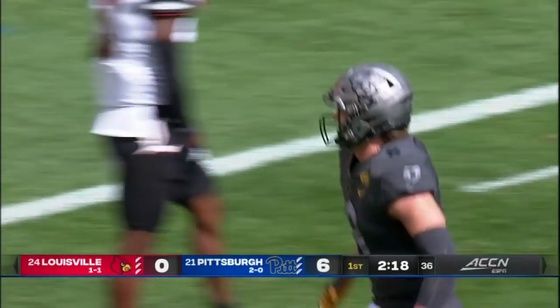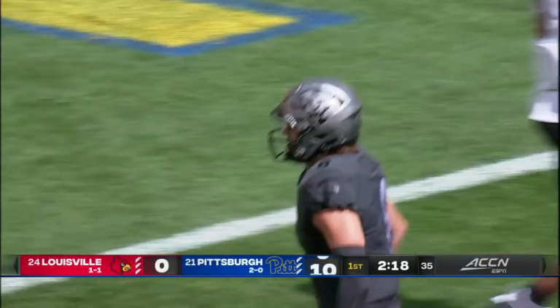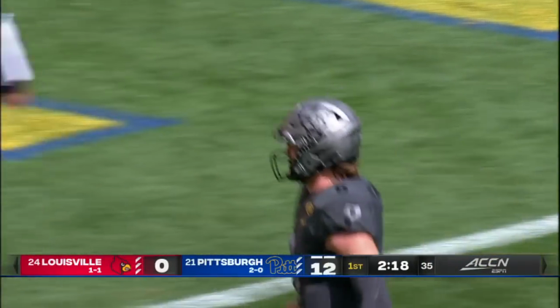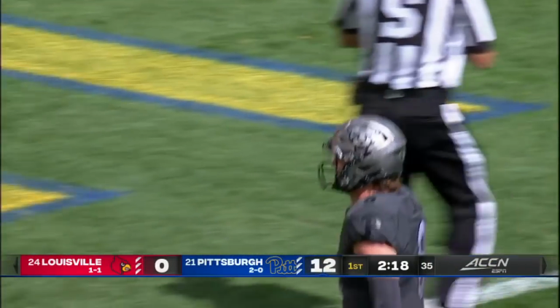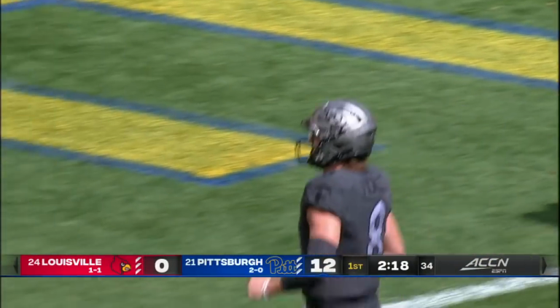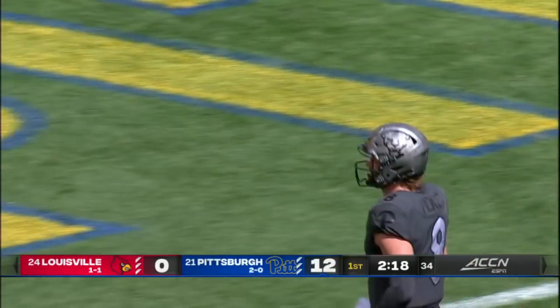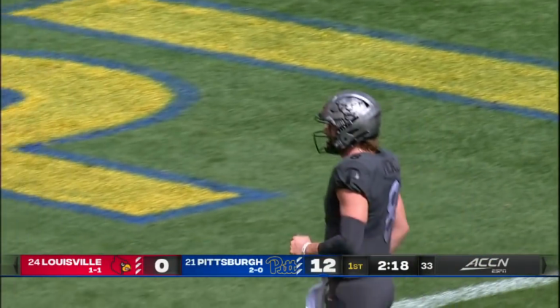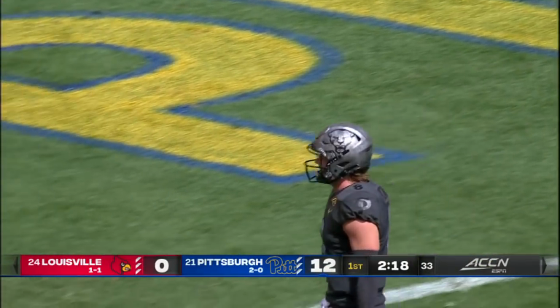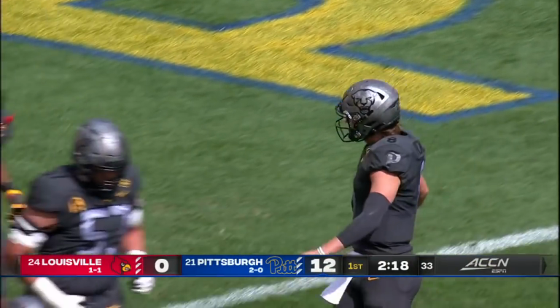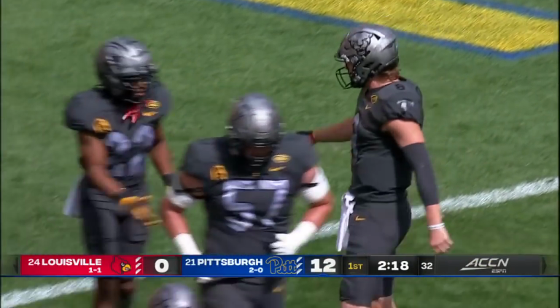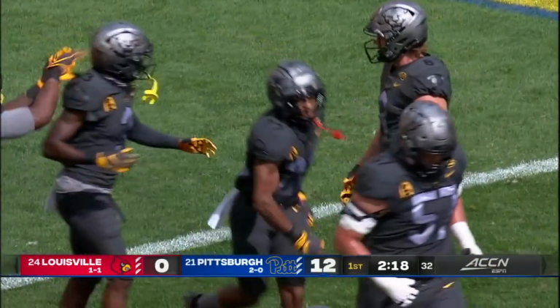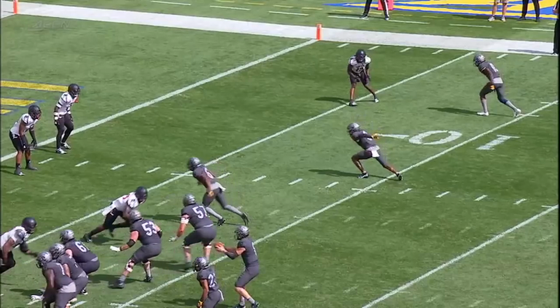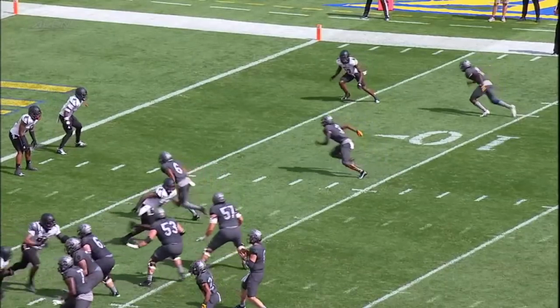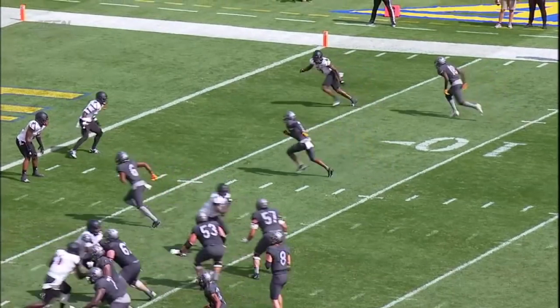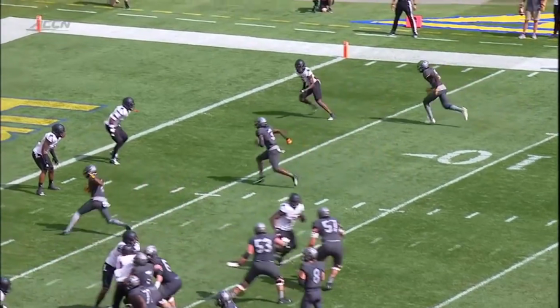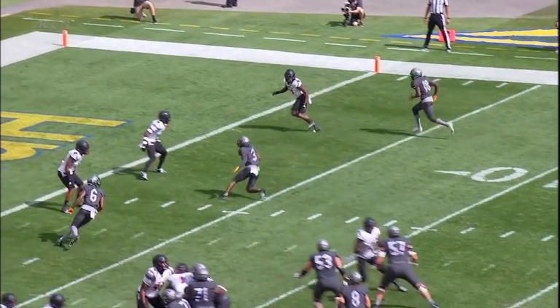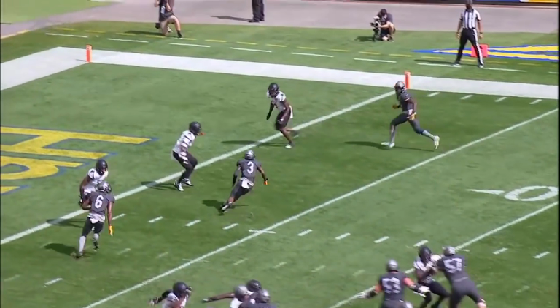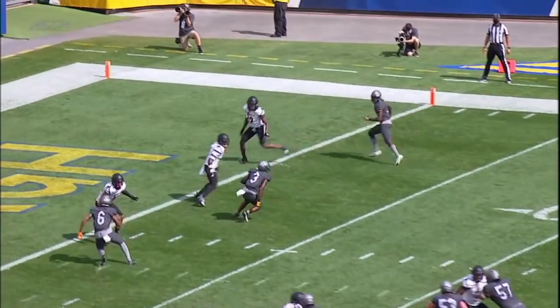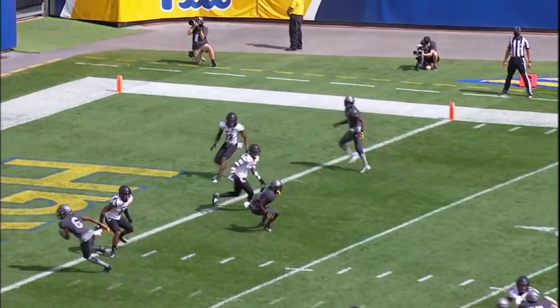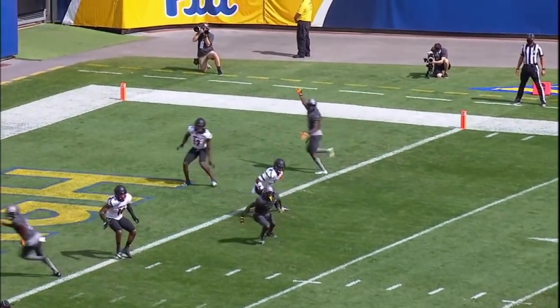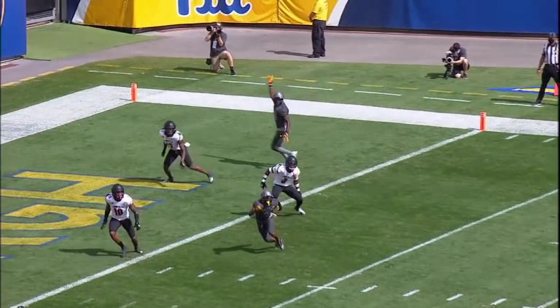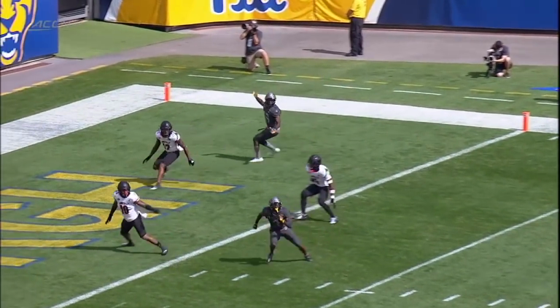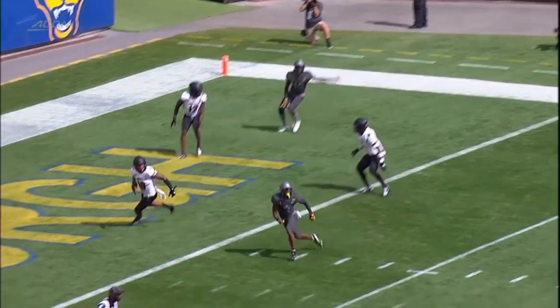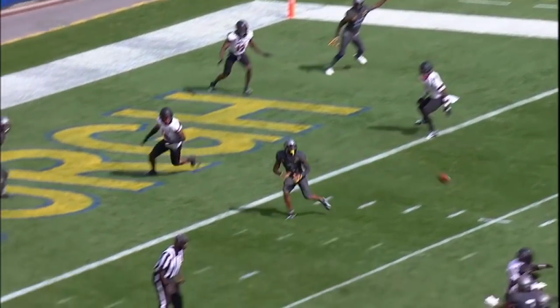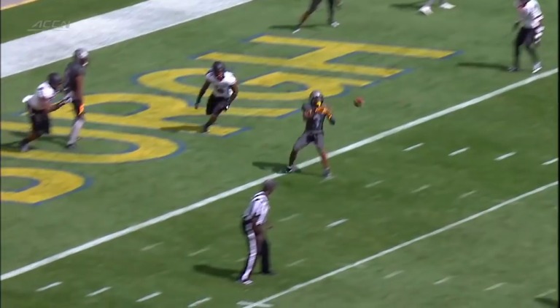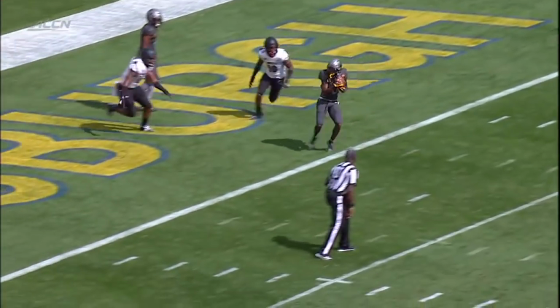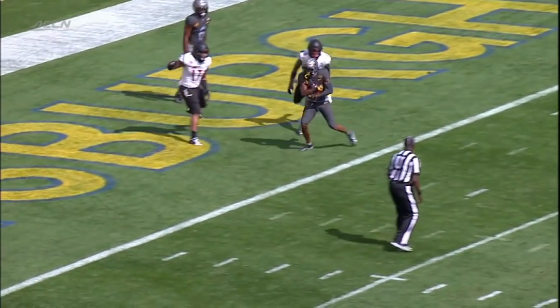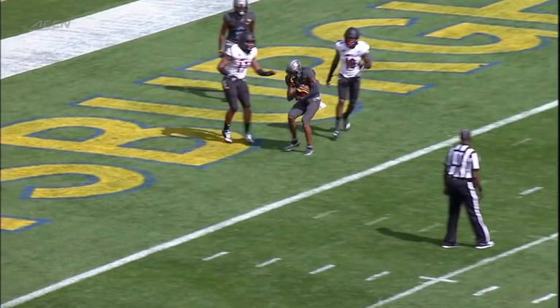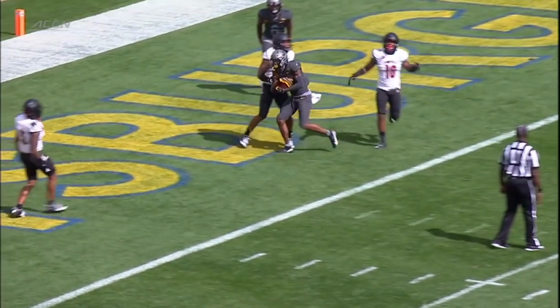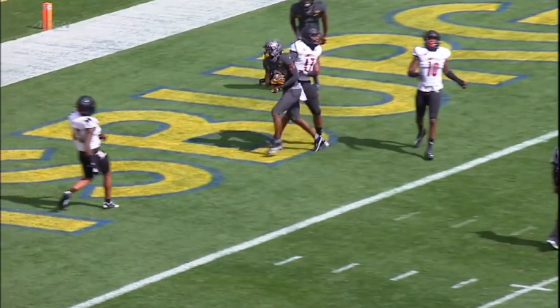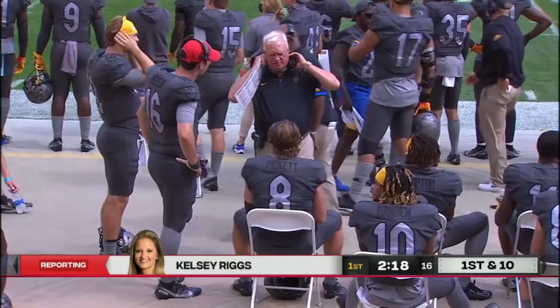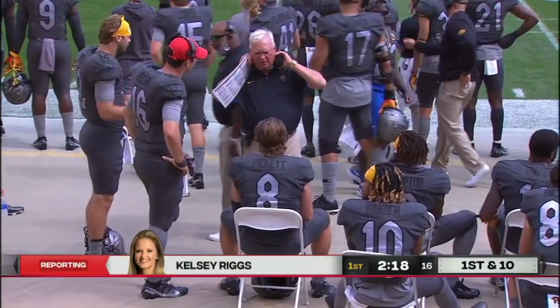Second touchdown catch of the season for Addison, the freshman from Maryland. Addison in the middle — he's going to run up, run a little stop right there, and then come back to the inside. Nice find by Kenny Pickett.